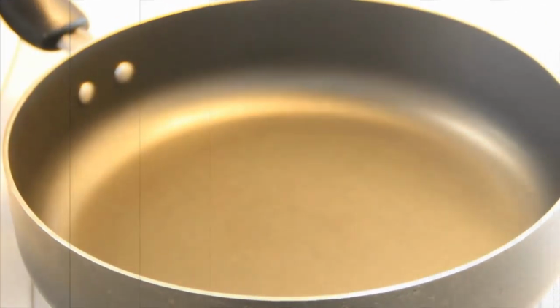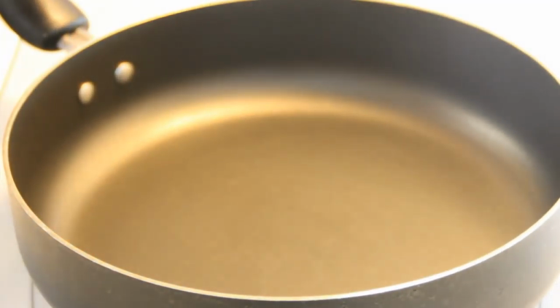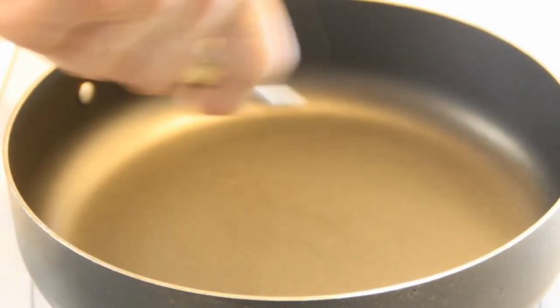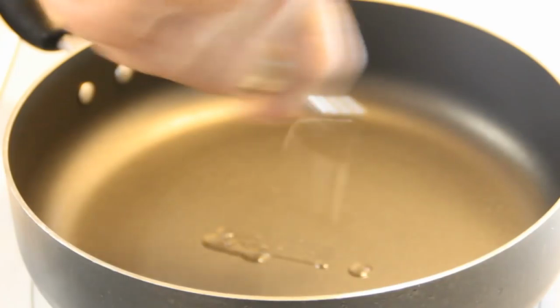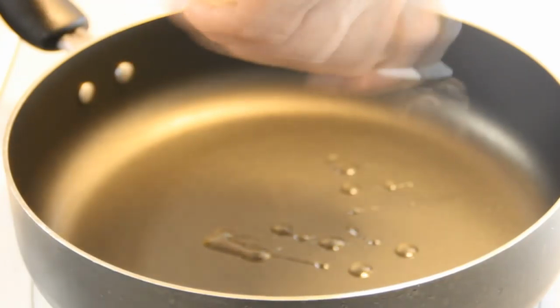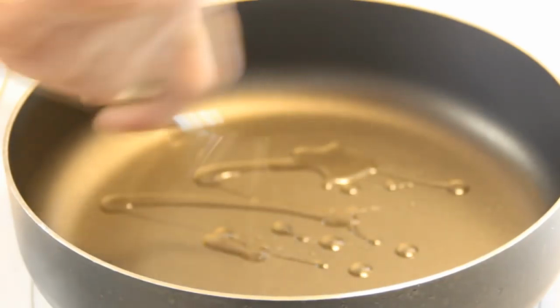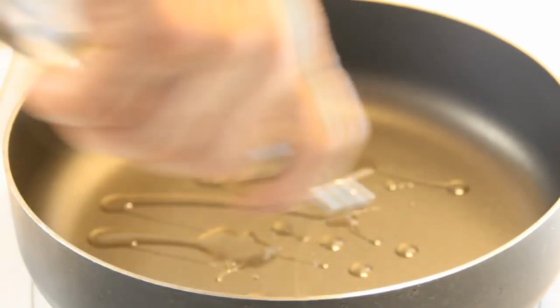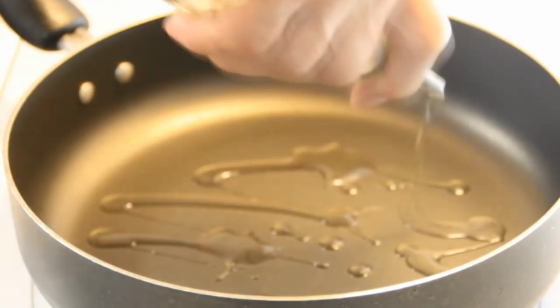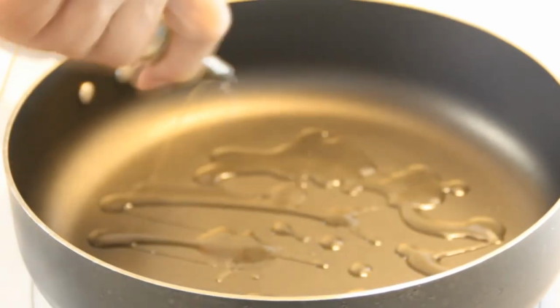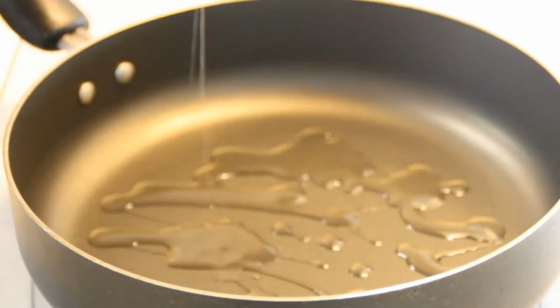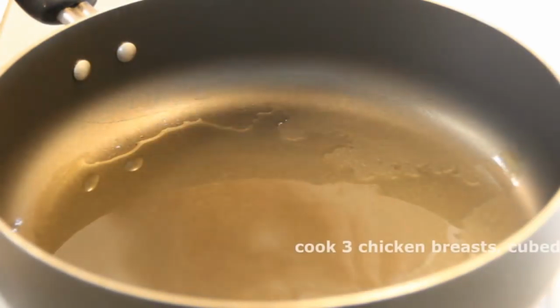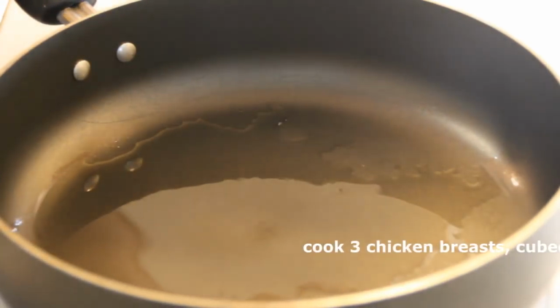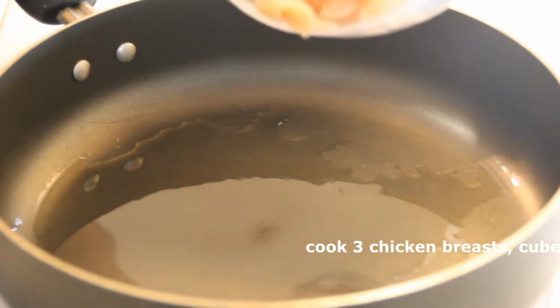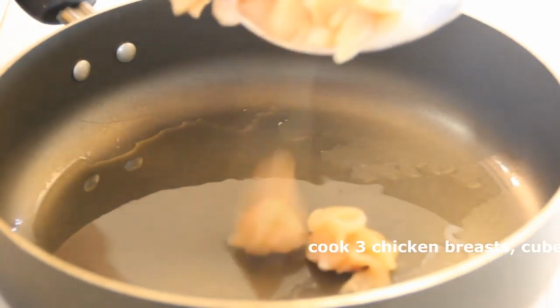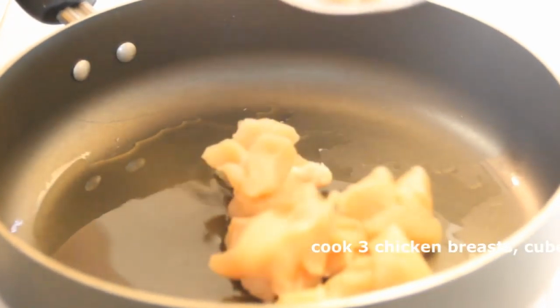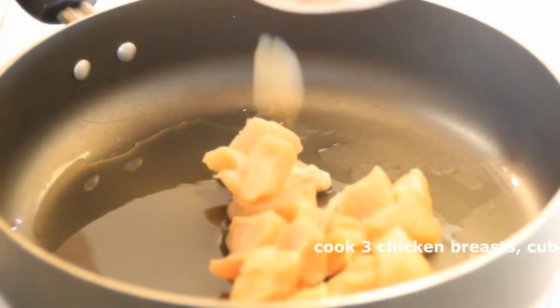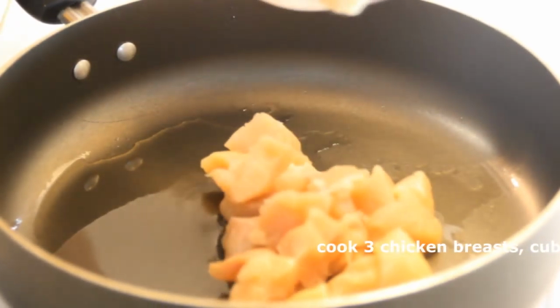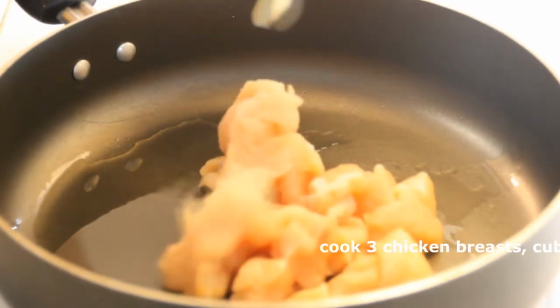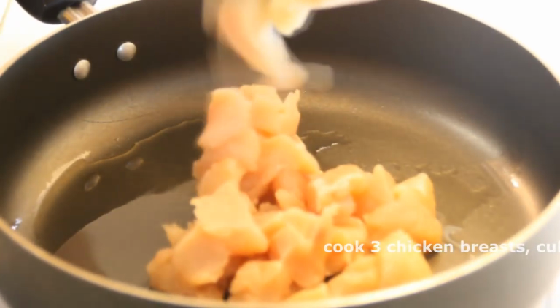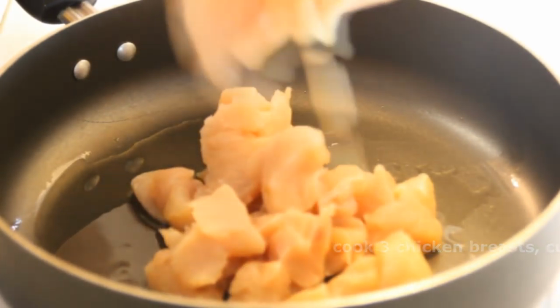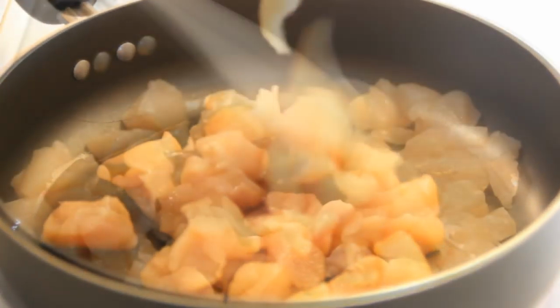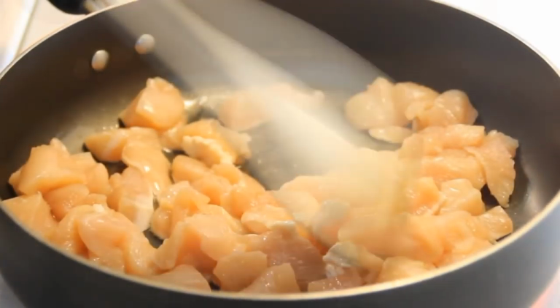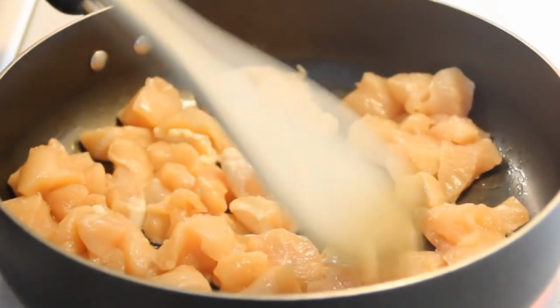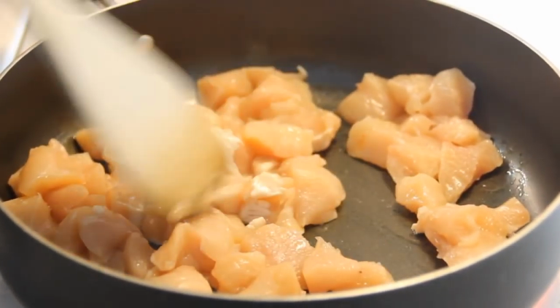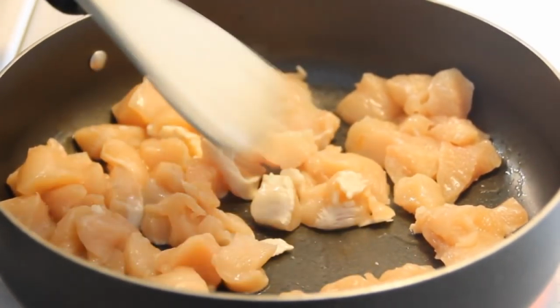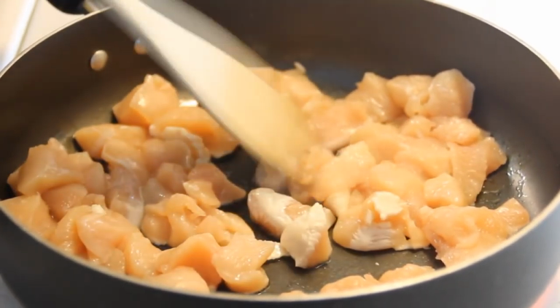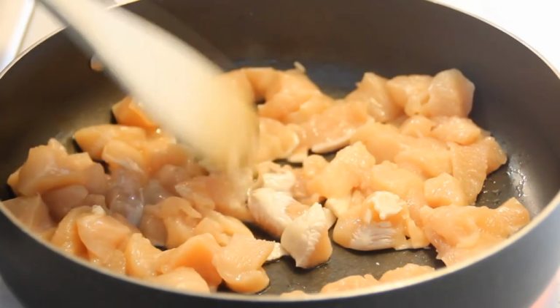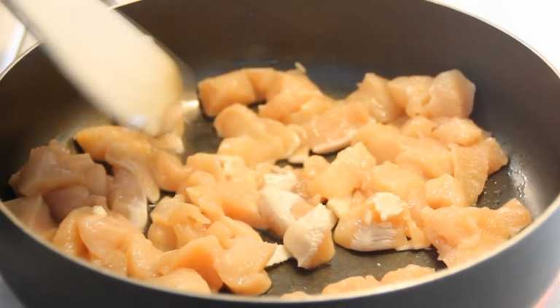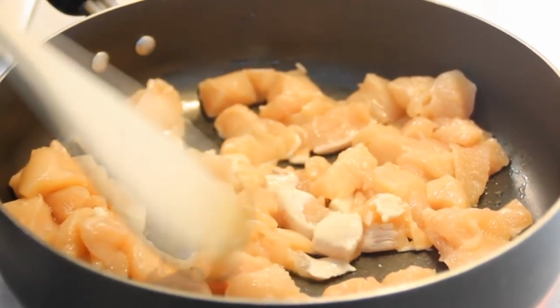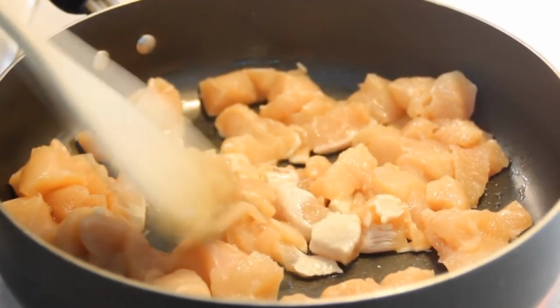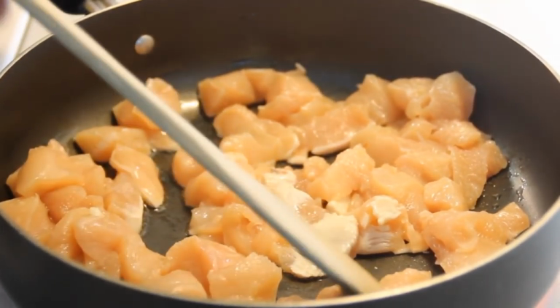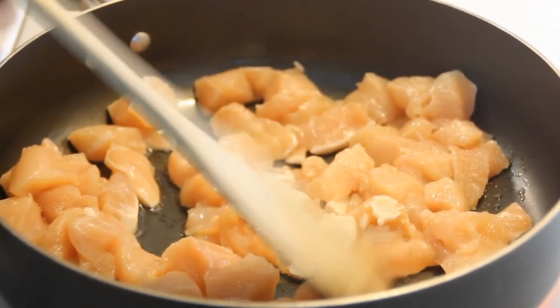I'm just gonna kick things off here by adding a bit of oil to a preheated pan. Throw in three chicken breasts that I've just kind of cubed up. We'll stir and fry this over medium-high heat just to the point where it's cooked — this should take oh, I'd say four or five minutes.